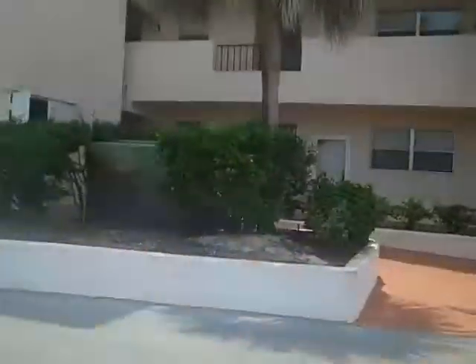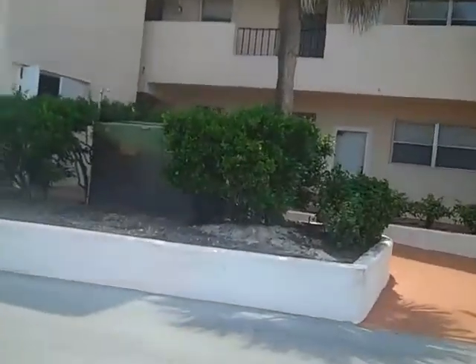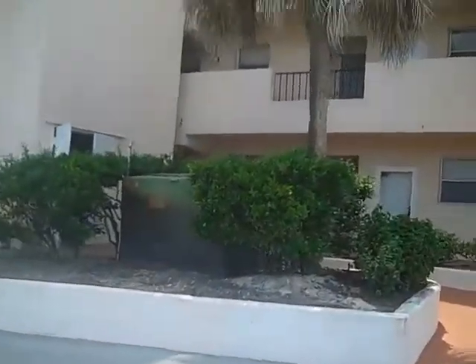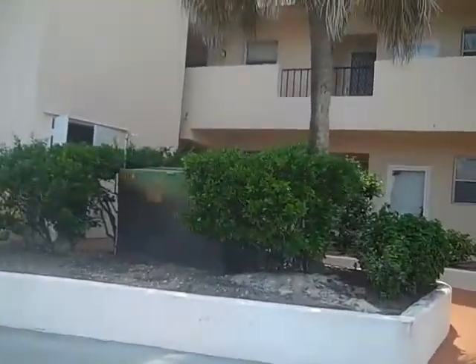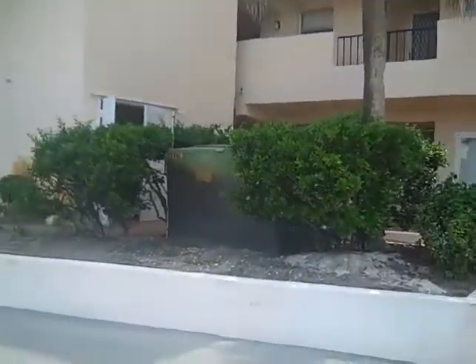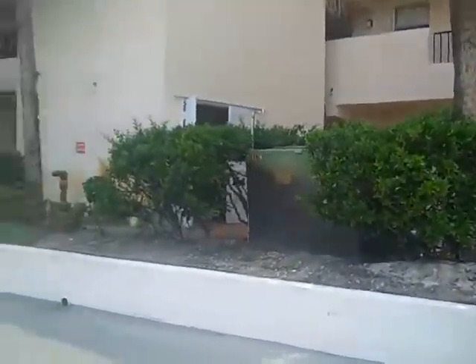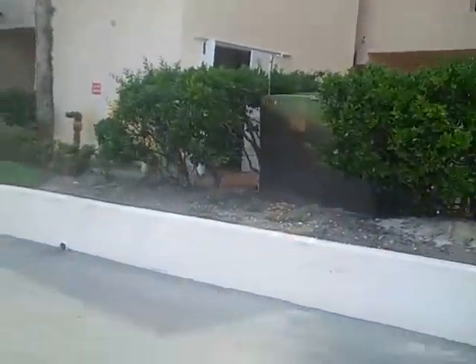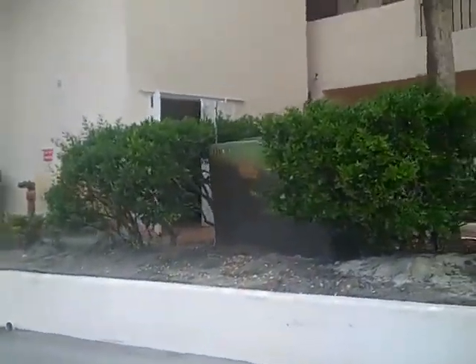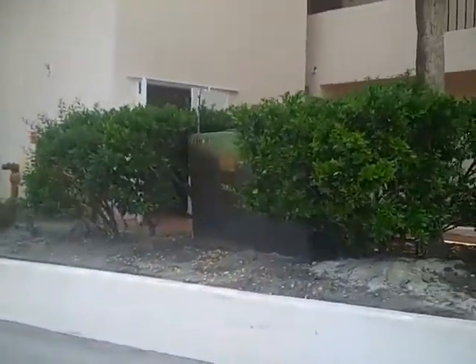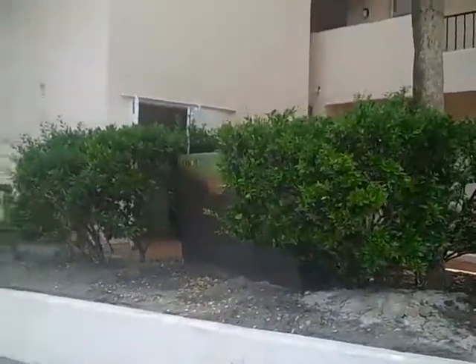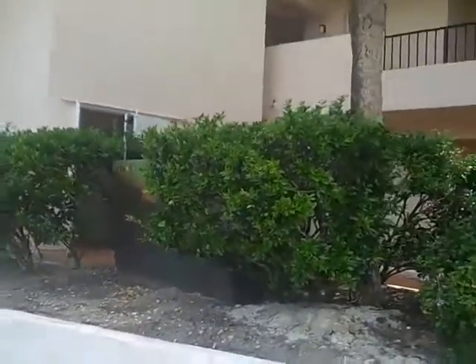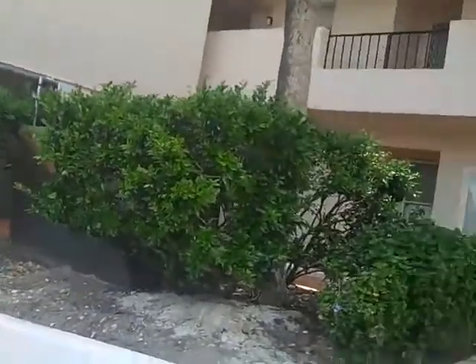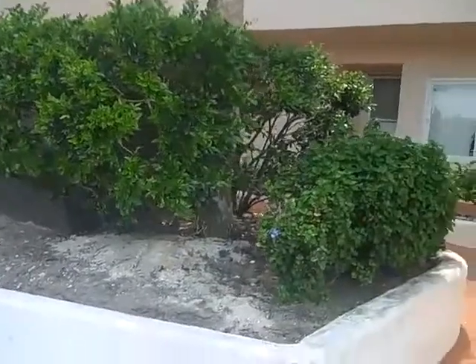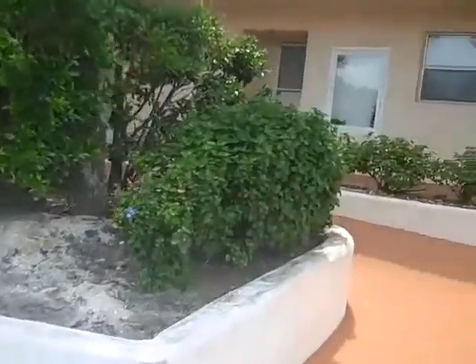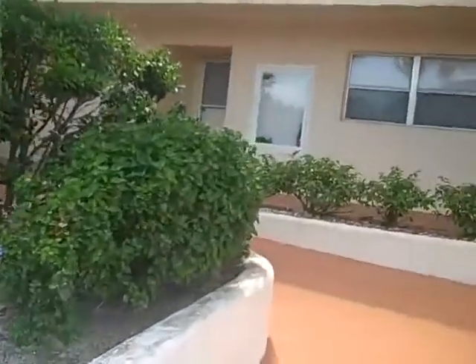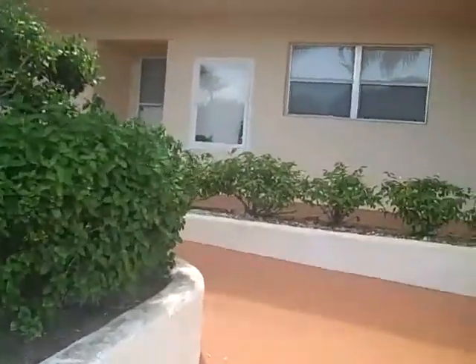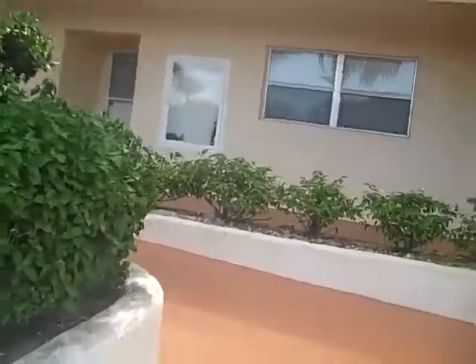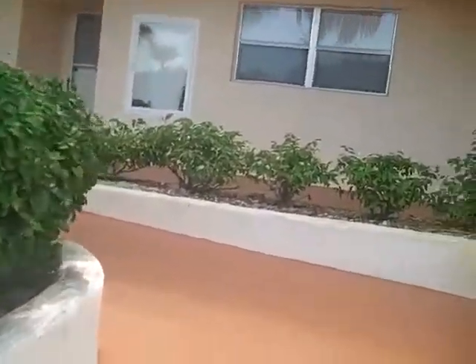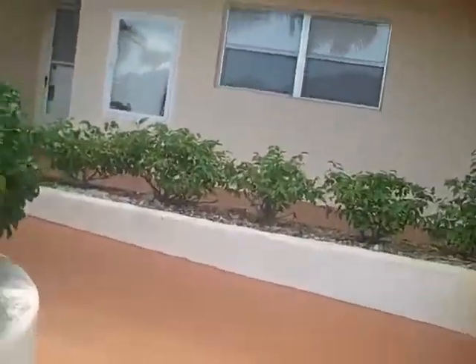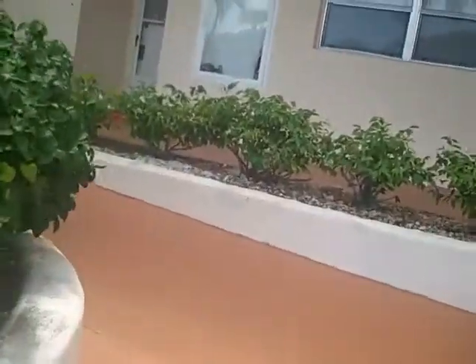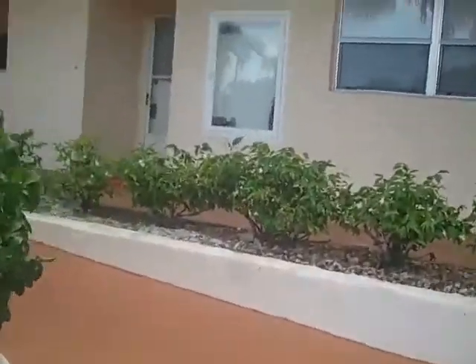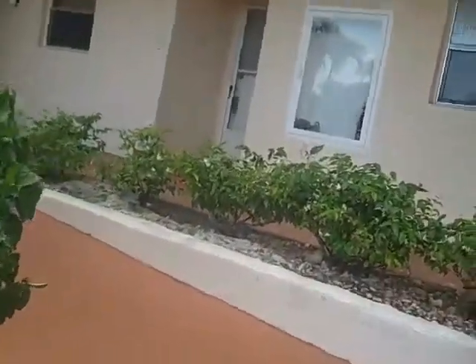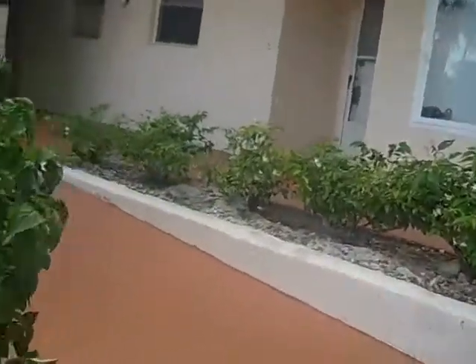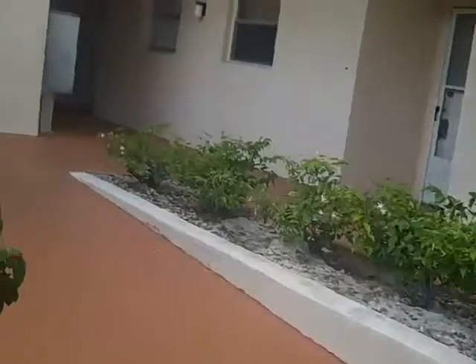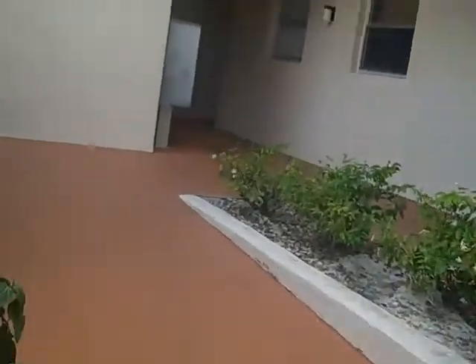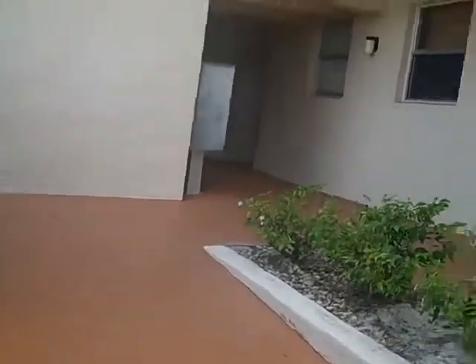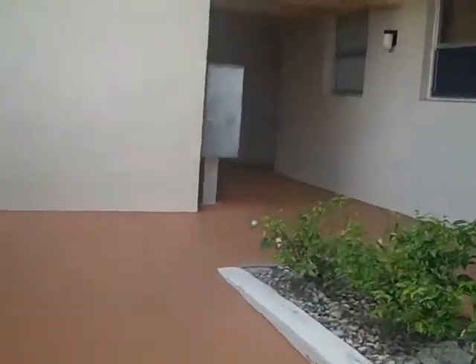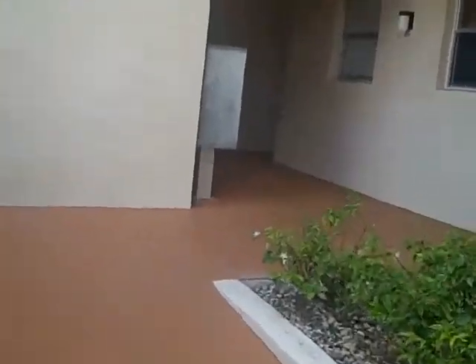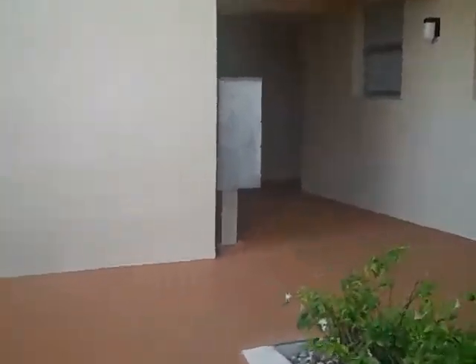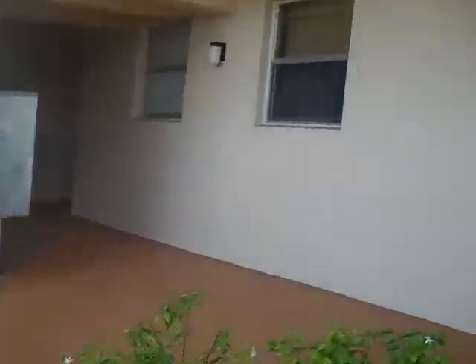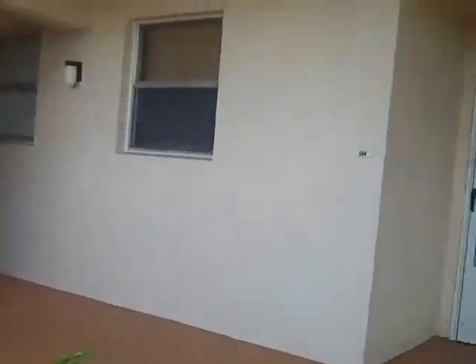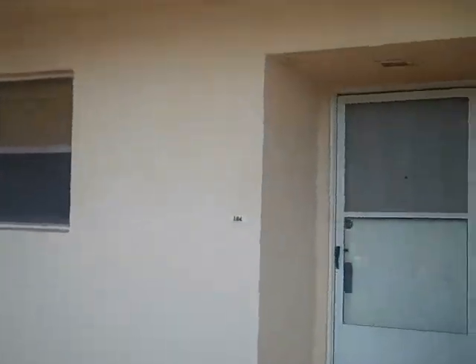This is the entrance leading up to the condo. There's a utility room out front and it looks like an electrical box. It does have a ramp or wheelchair access, and this is the unit right here.